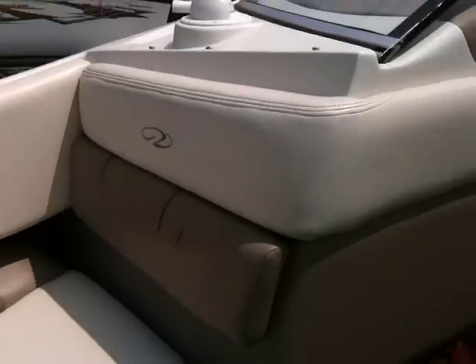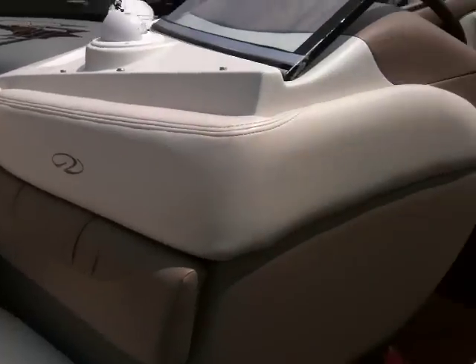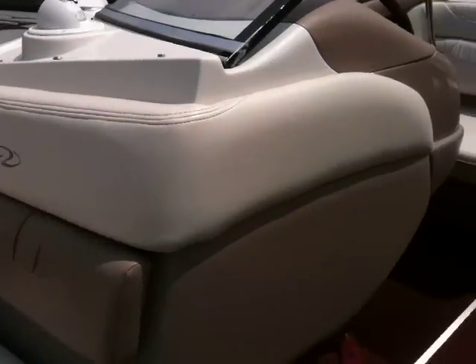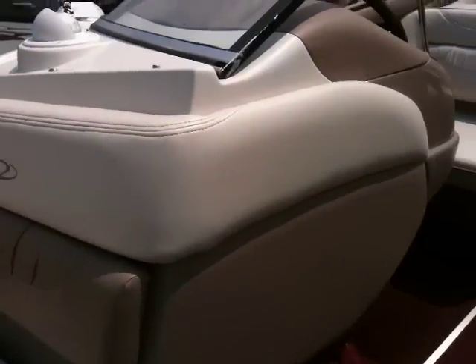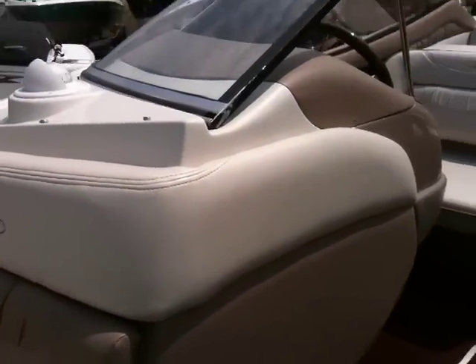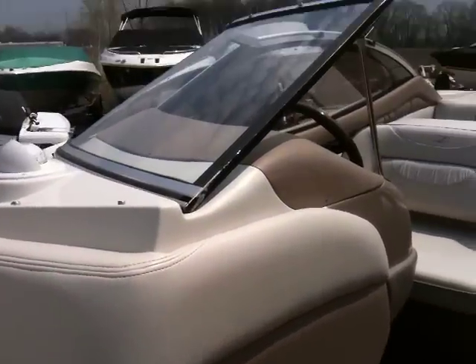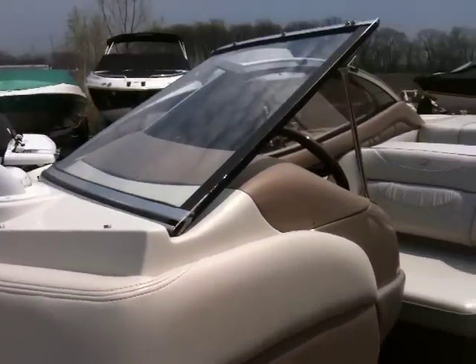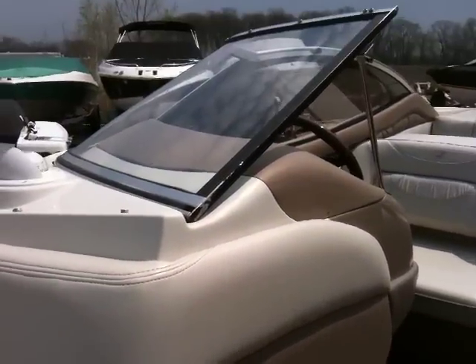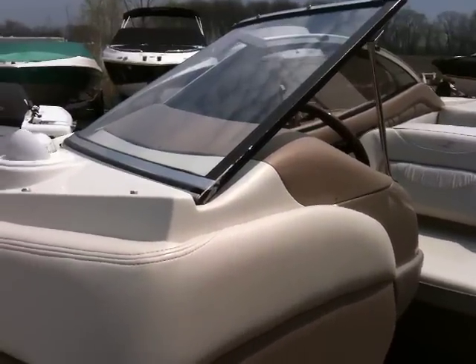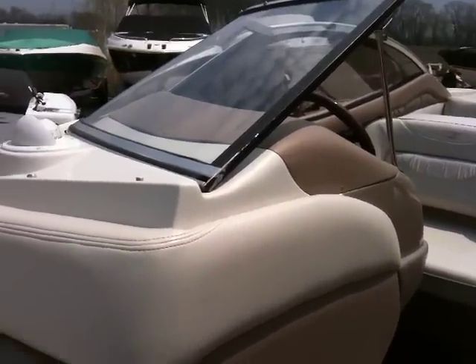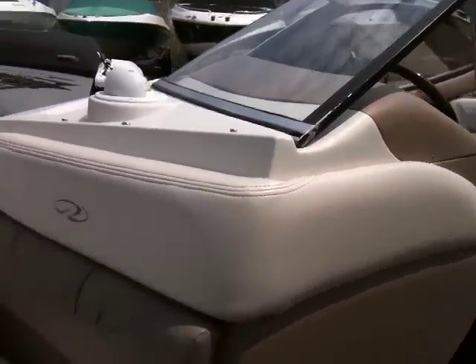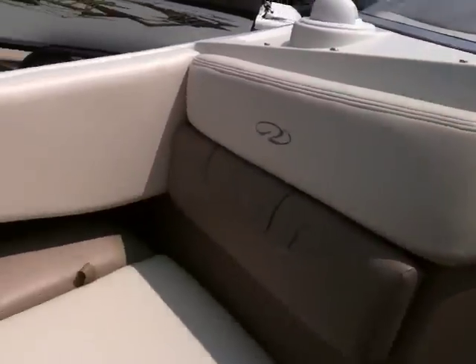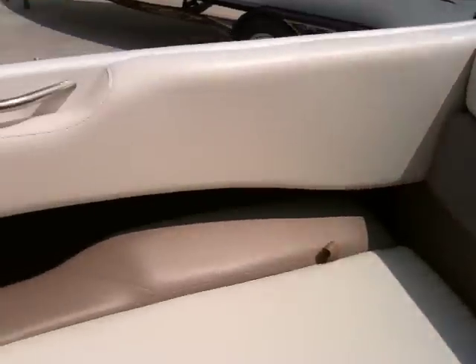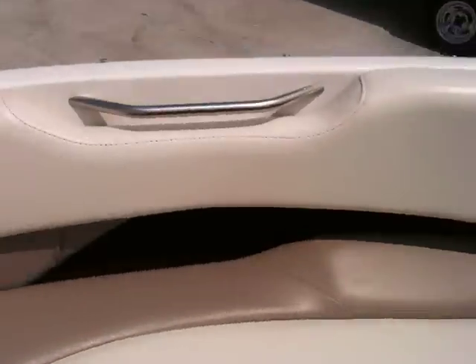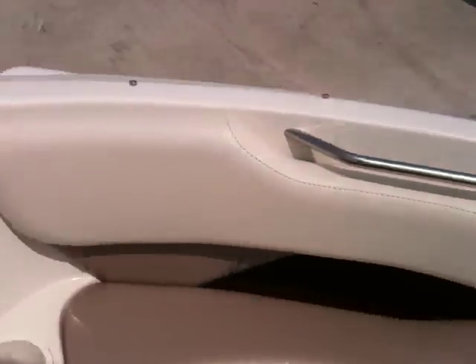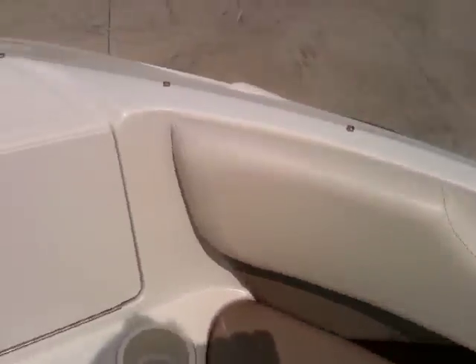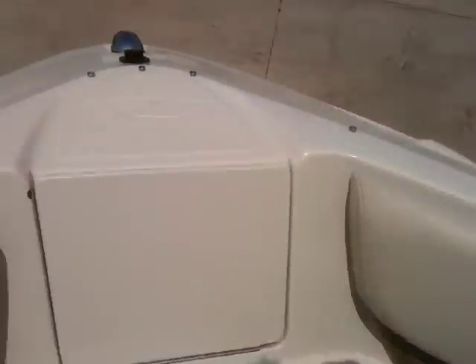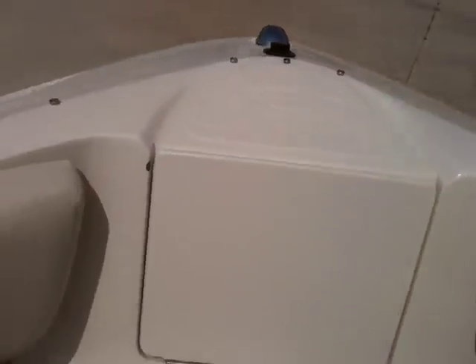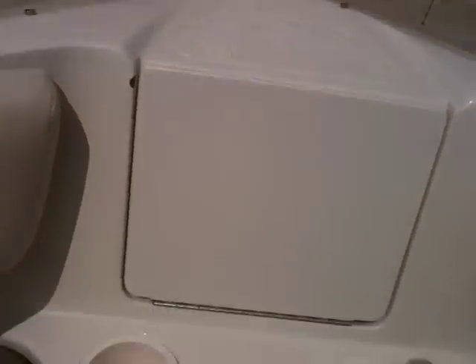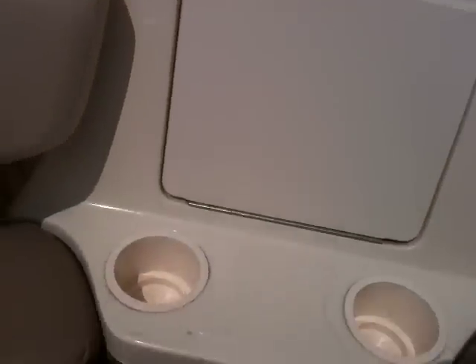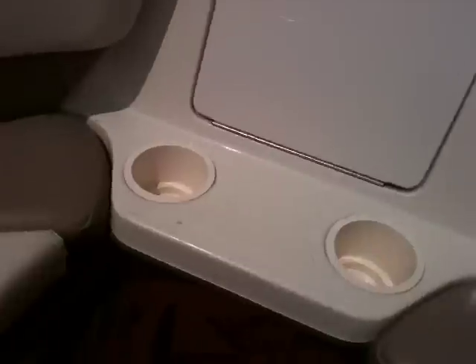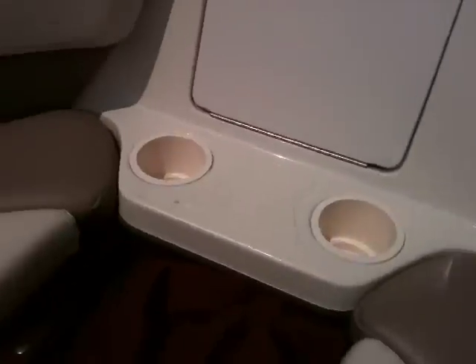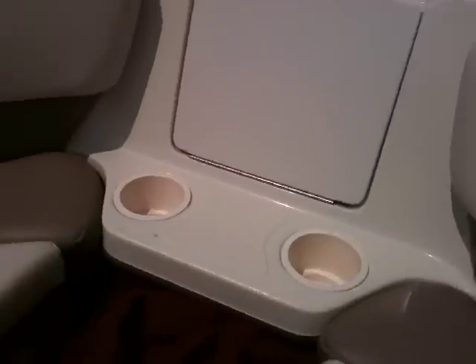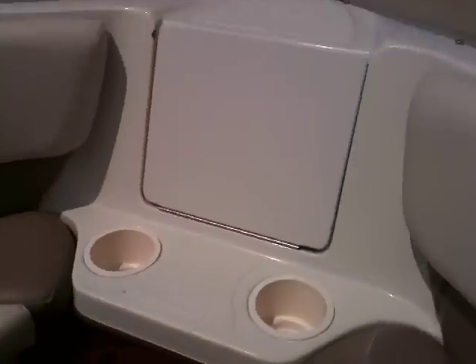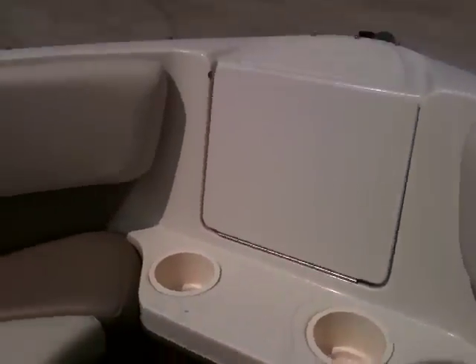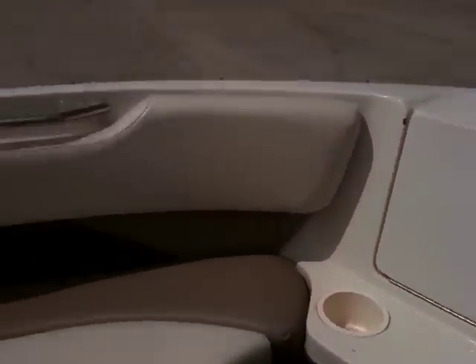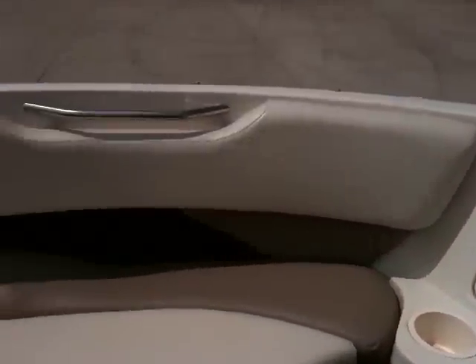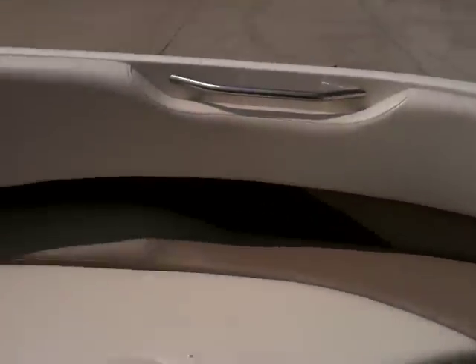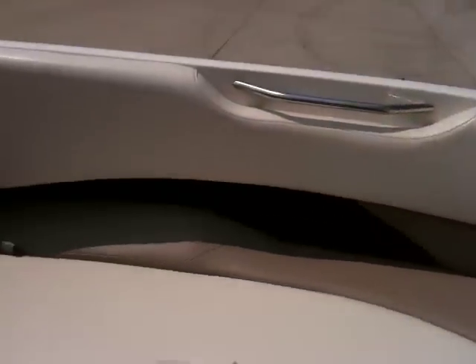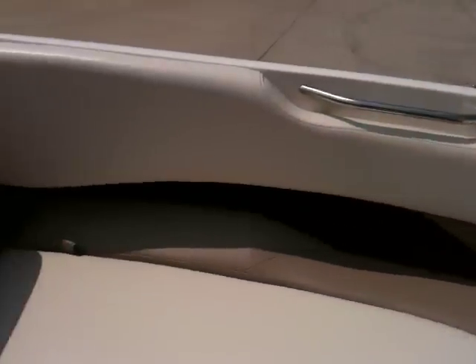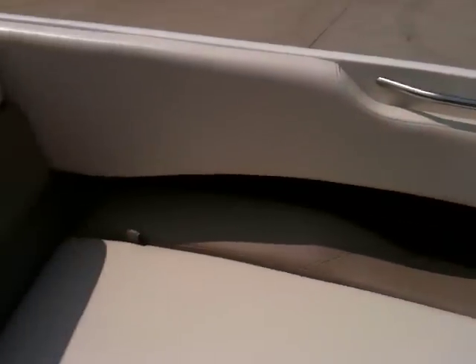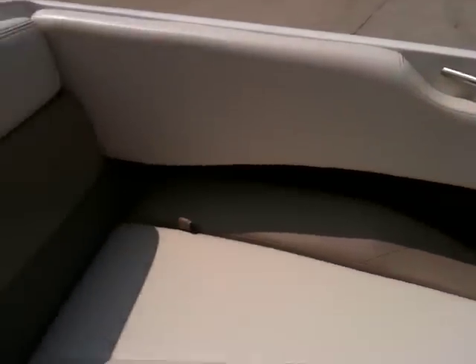Nice open bow seating with an anchor locker, cupholders, and stainless grab handles.